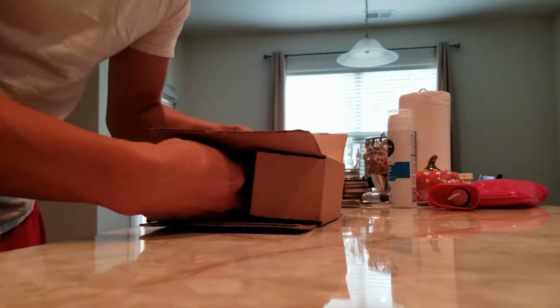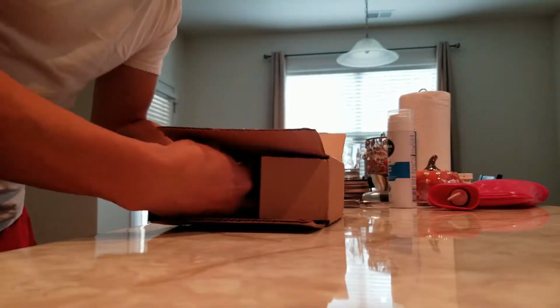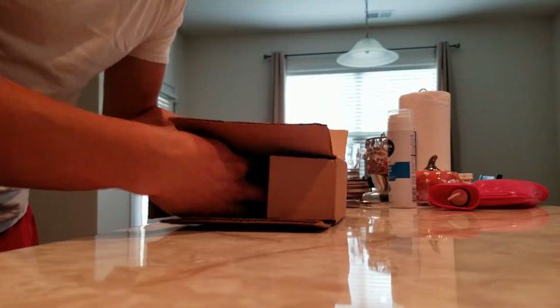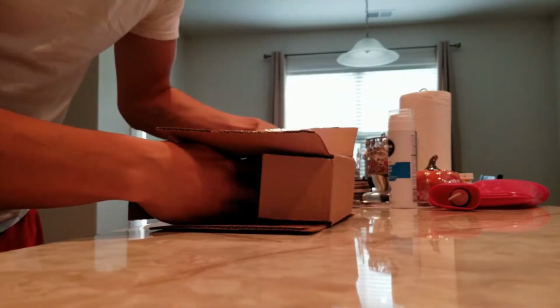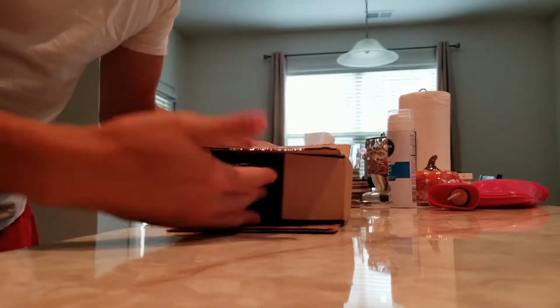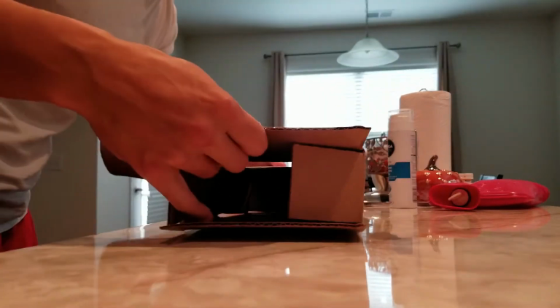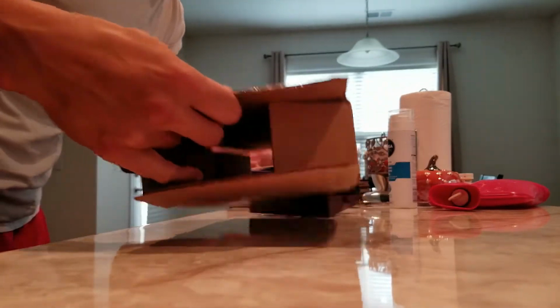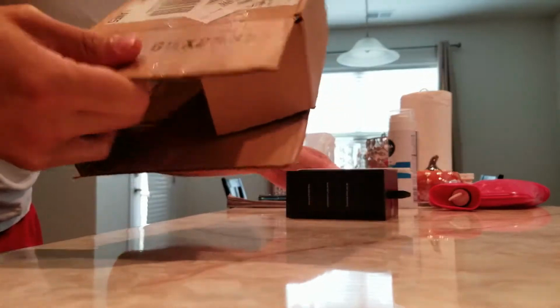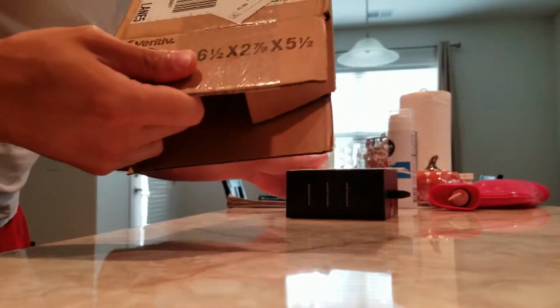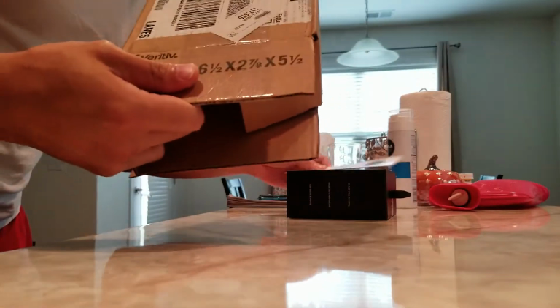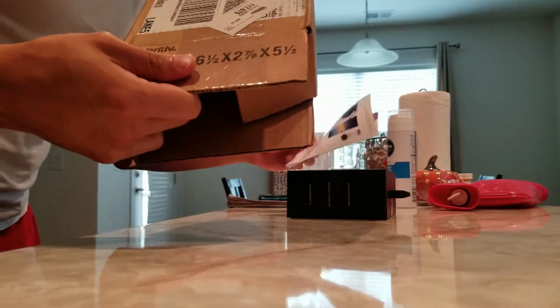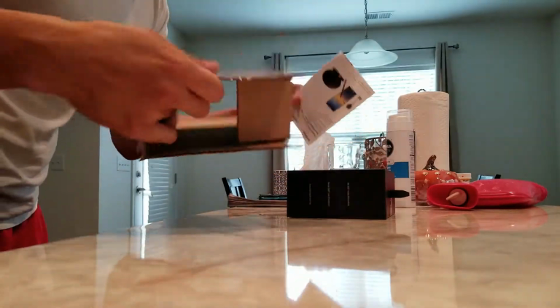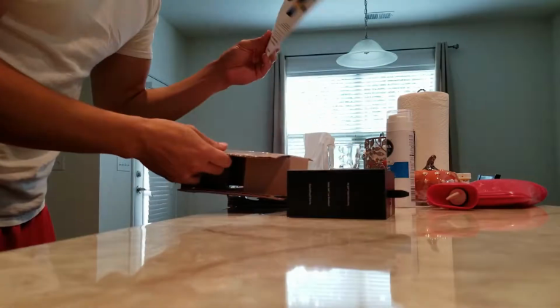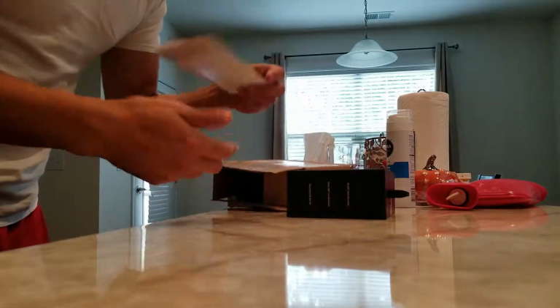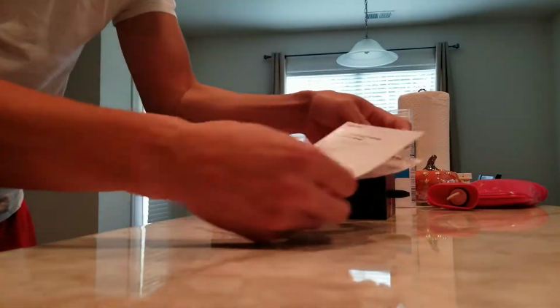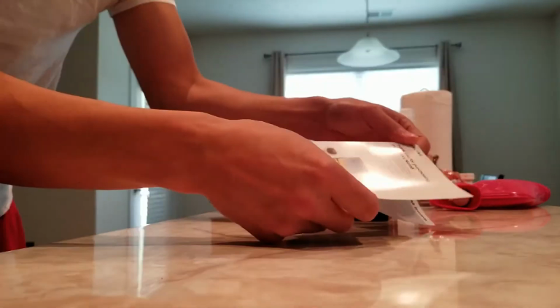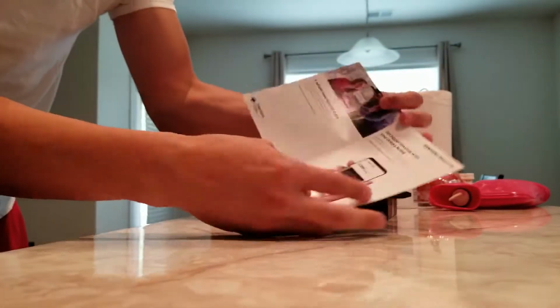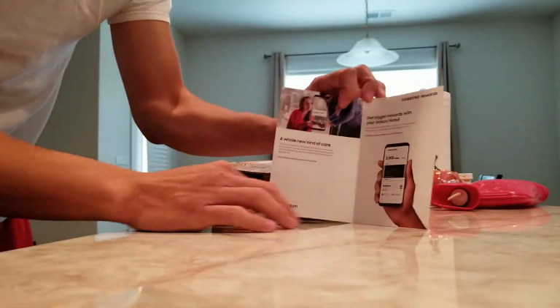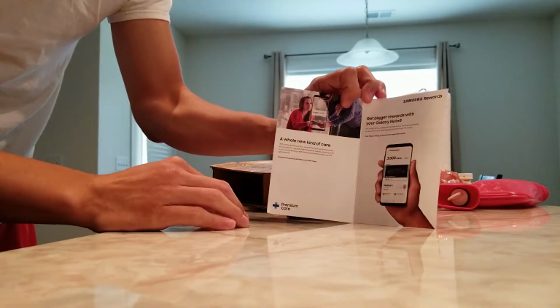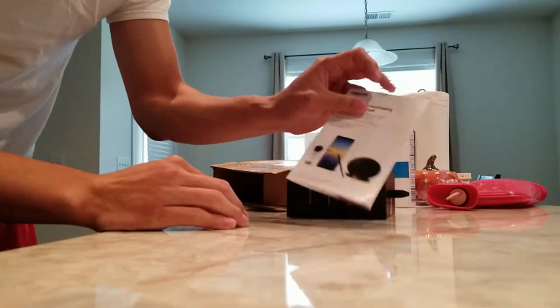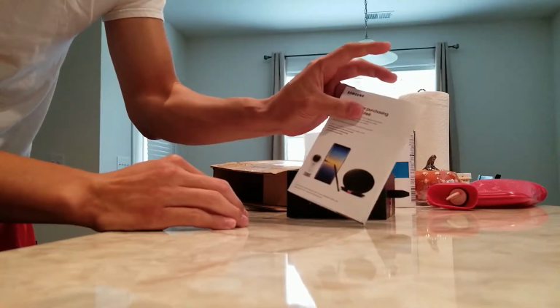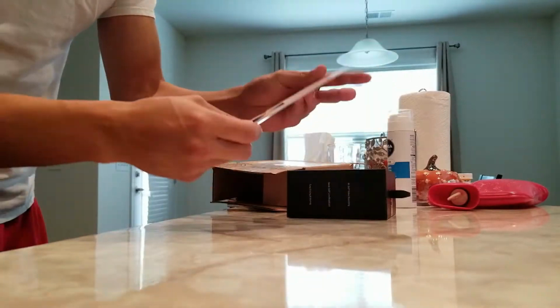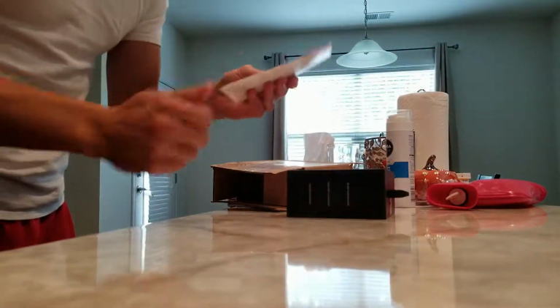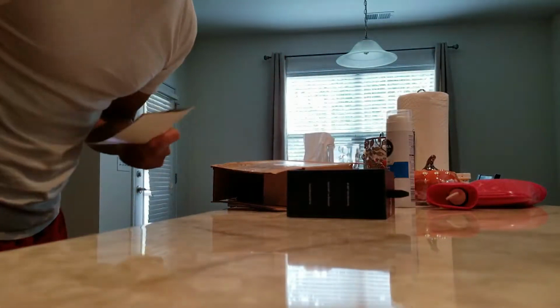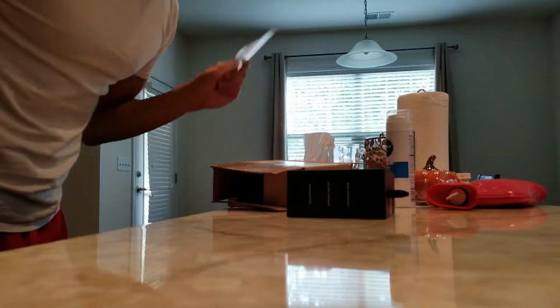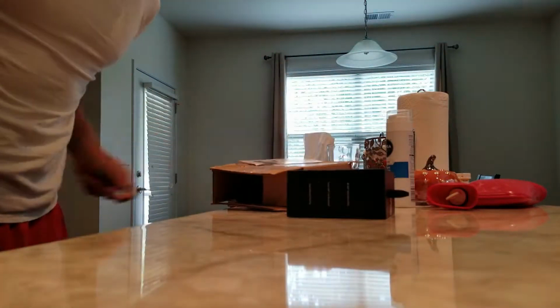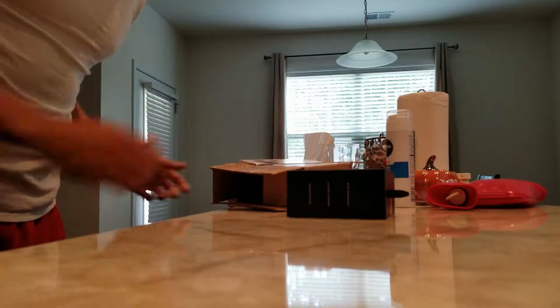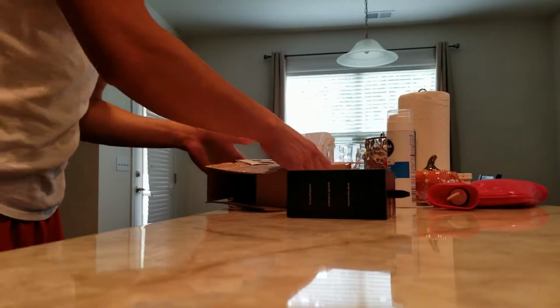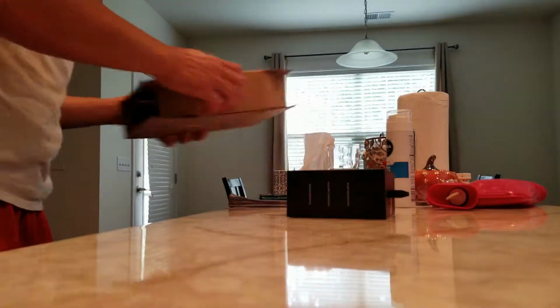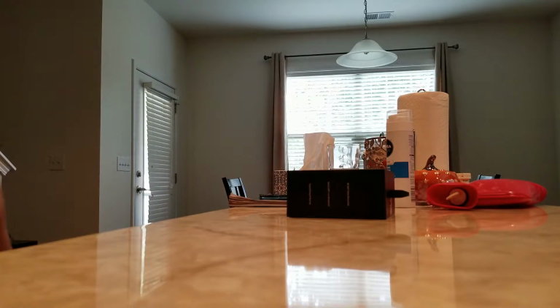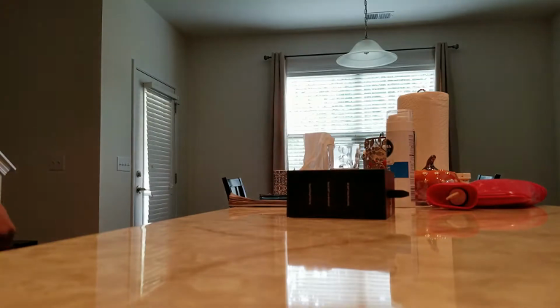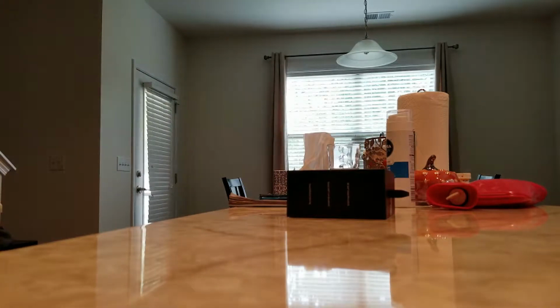Oh, it's a very small box inside of a box. We have some literature here saying thank you for your purchase of the Note 8. So let's drop this over to the side.